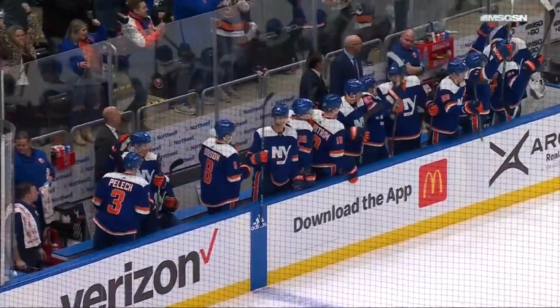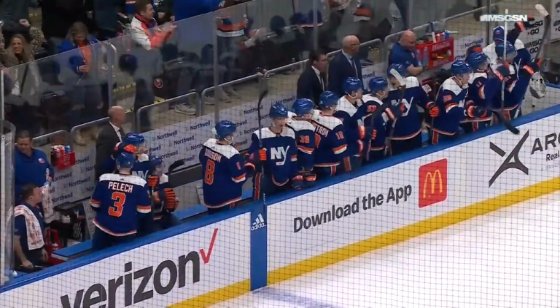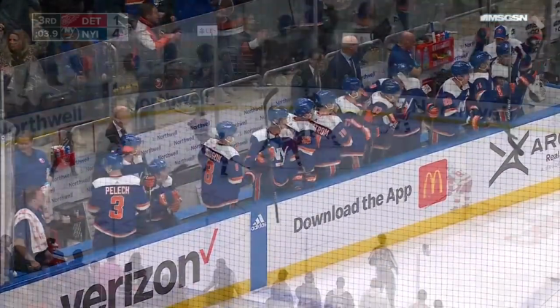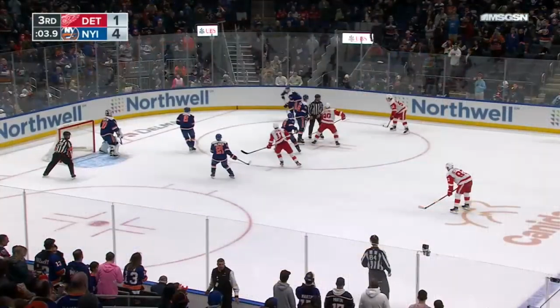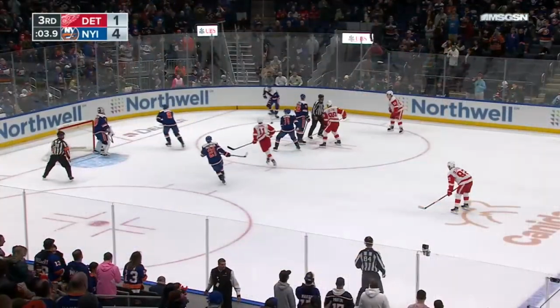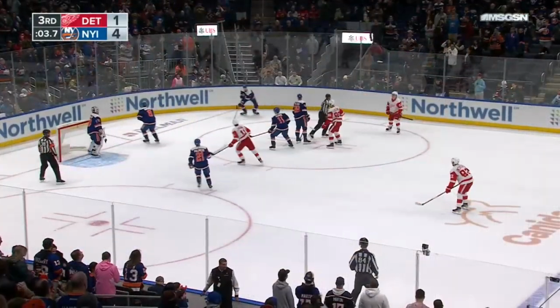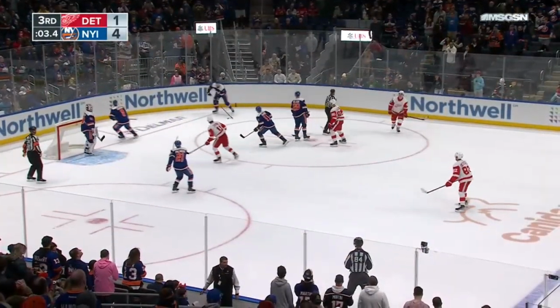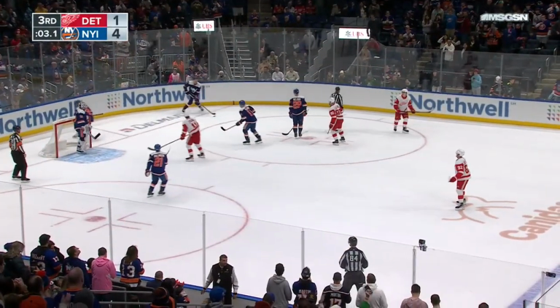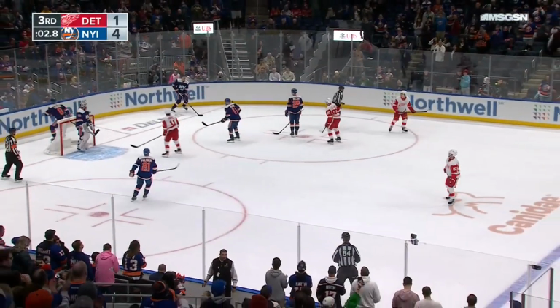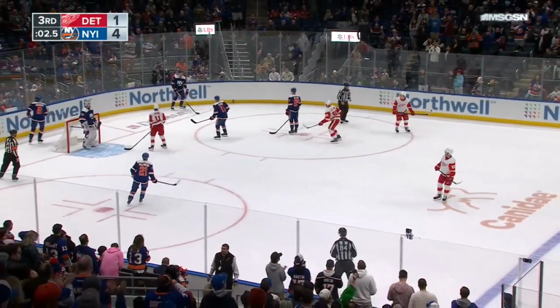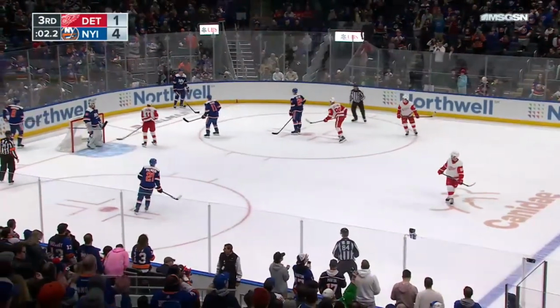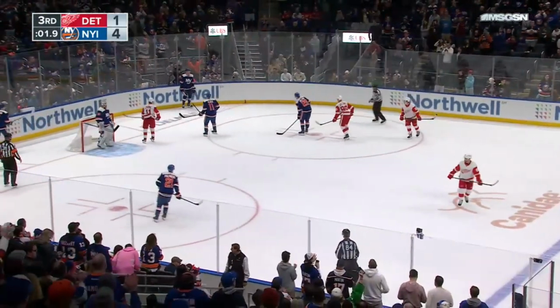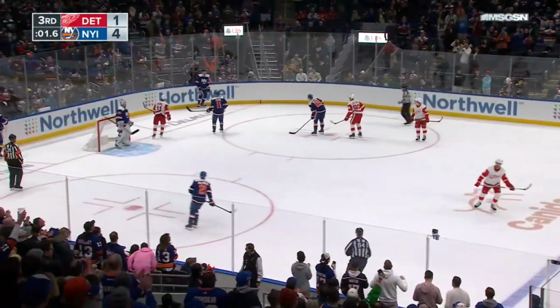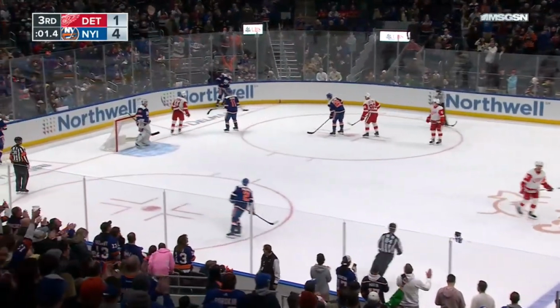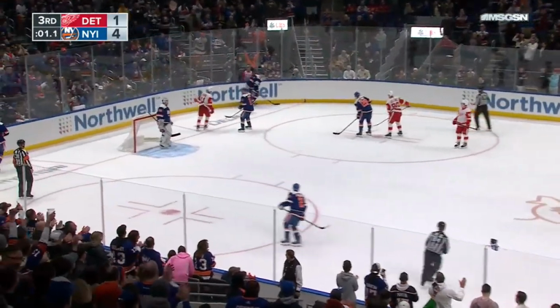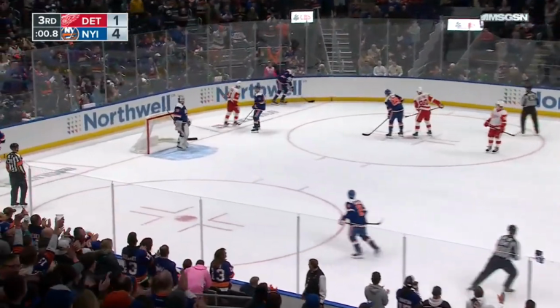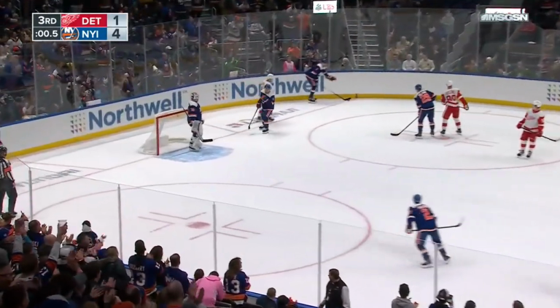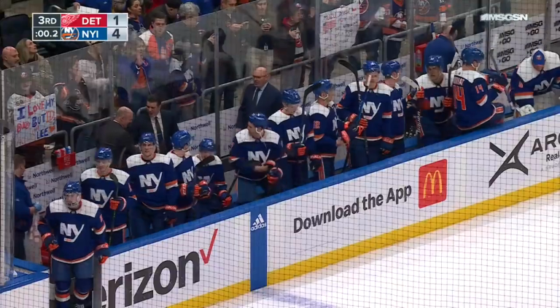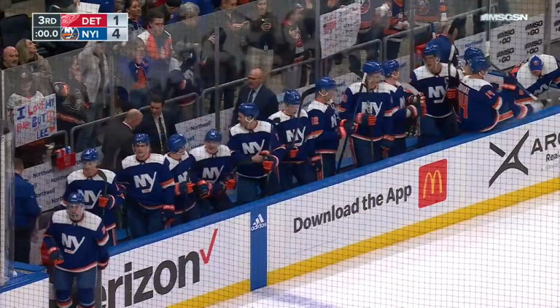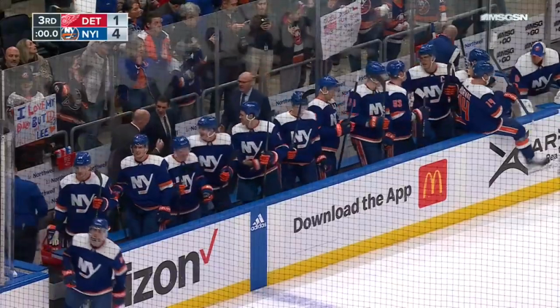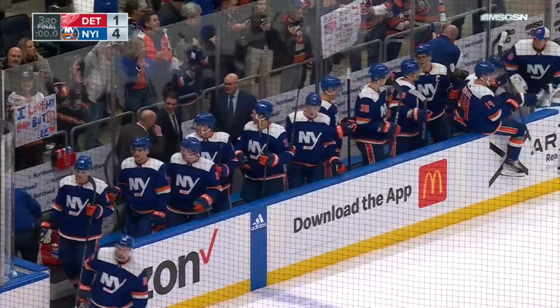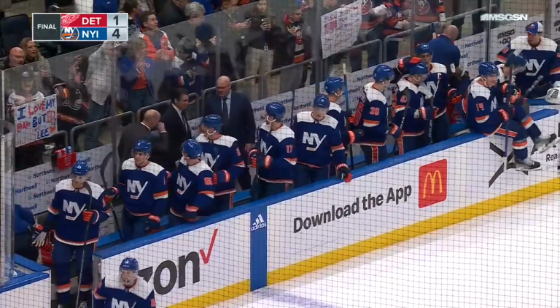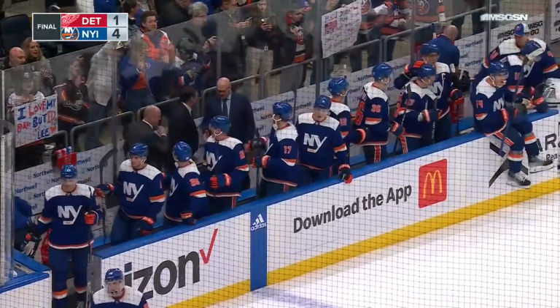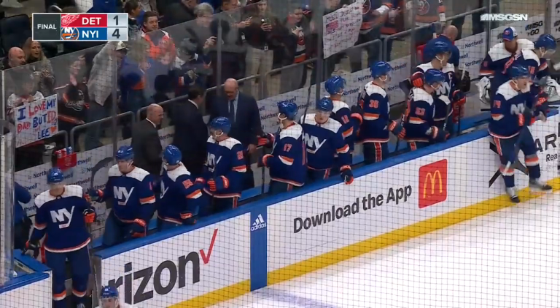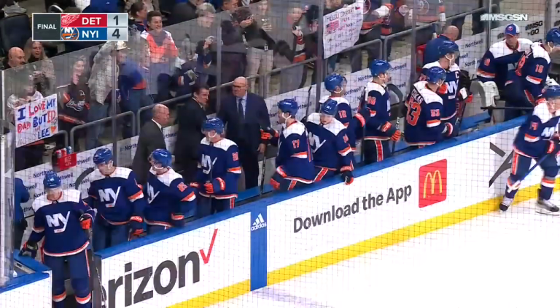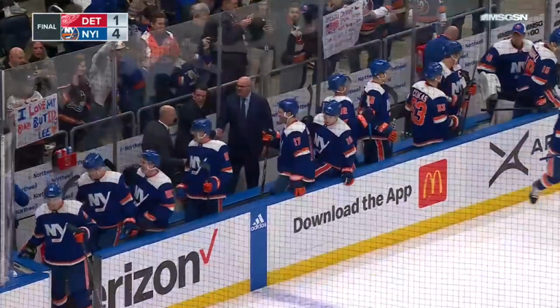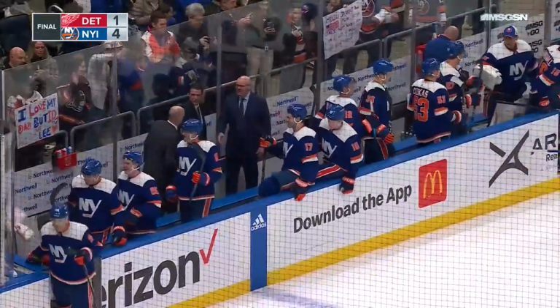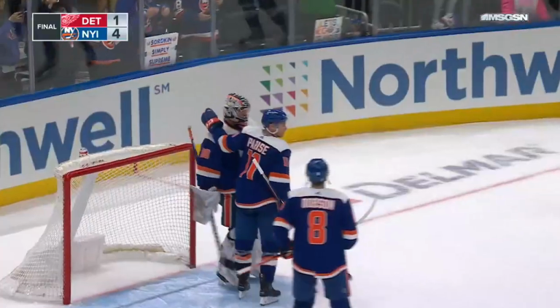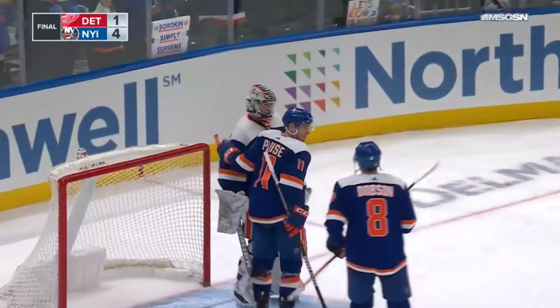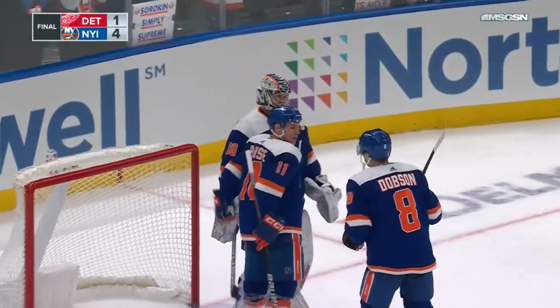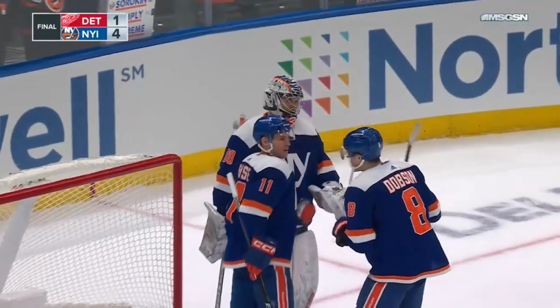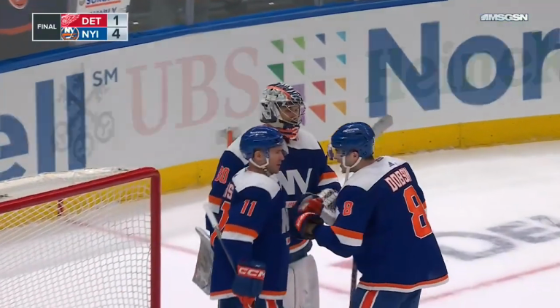That's it — one more face-off will do it. The New York Islanders score four unanswered goals in the third period and they win 4-1 over Detroit!